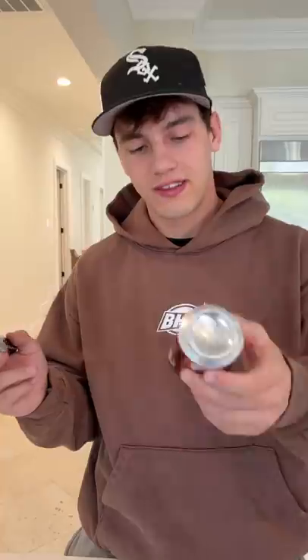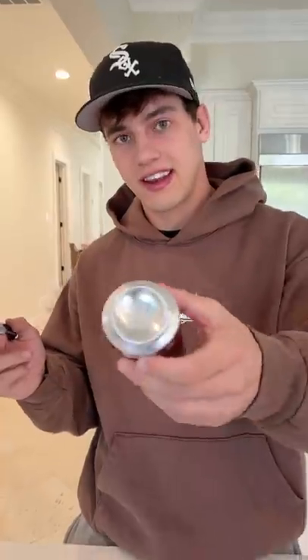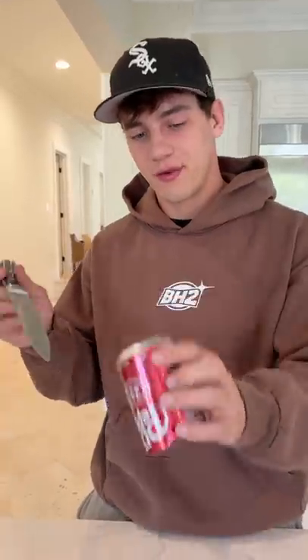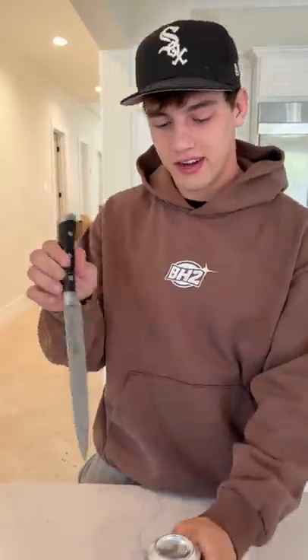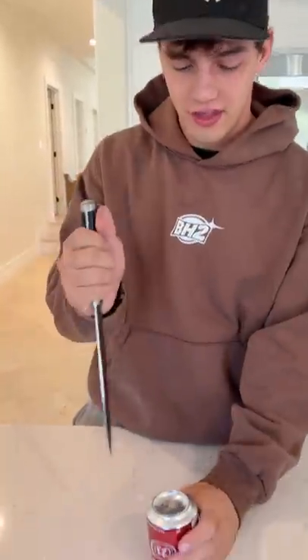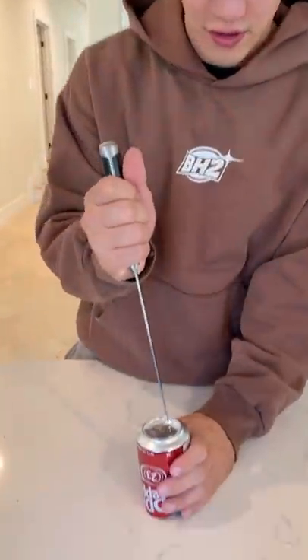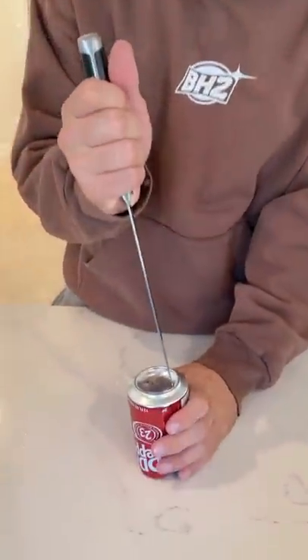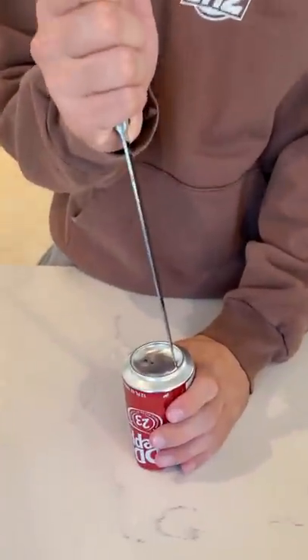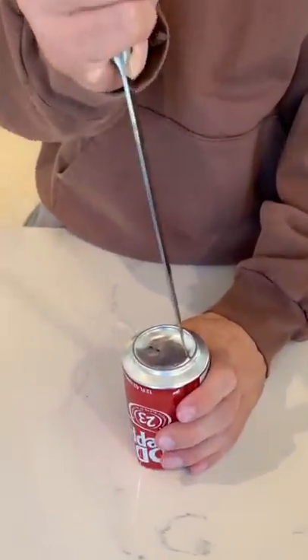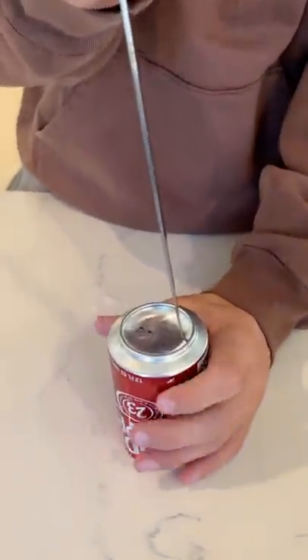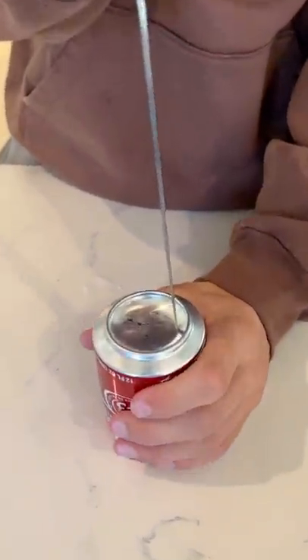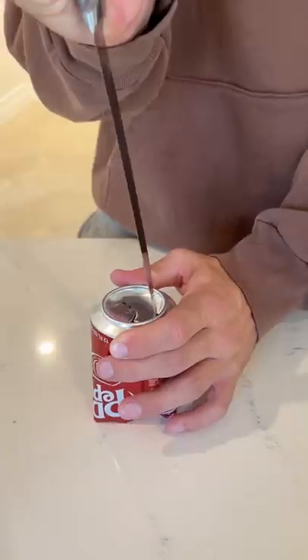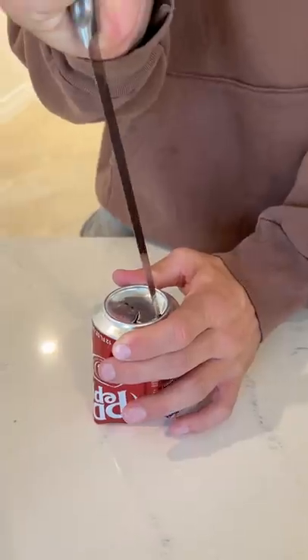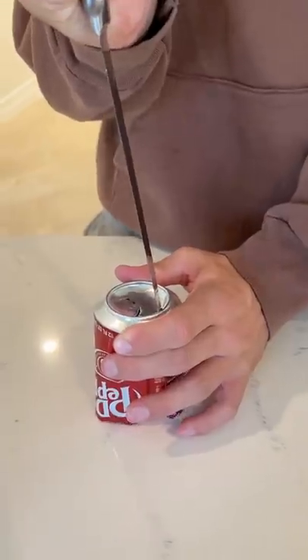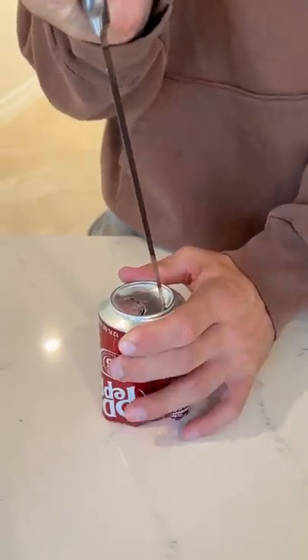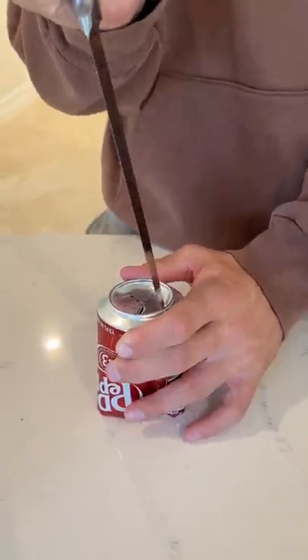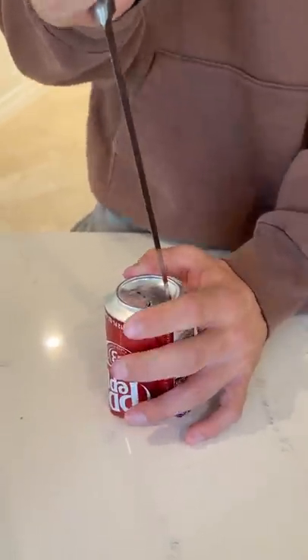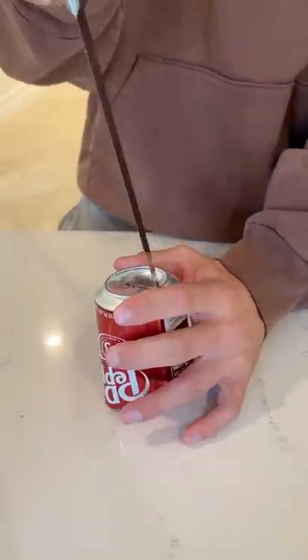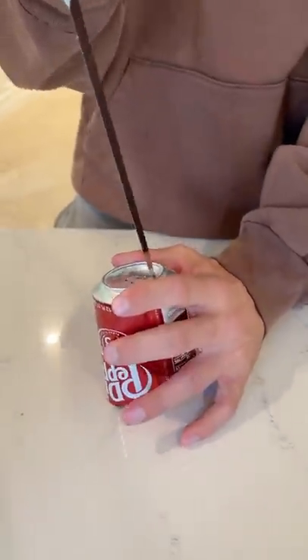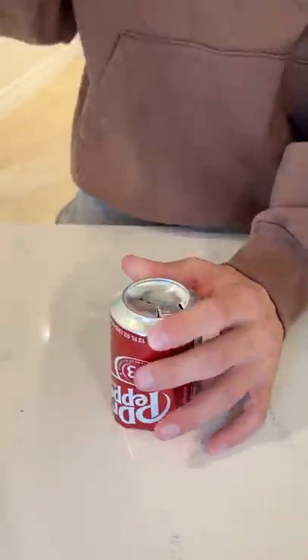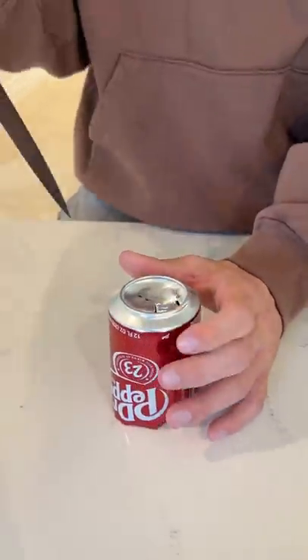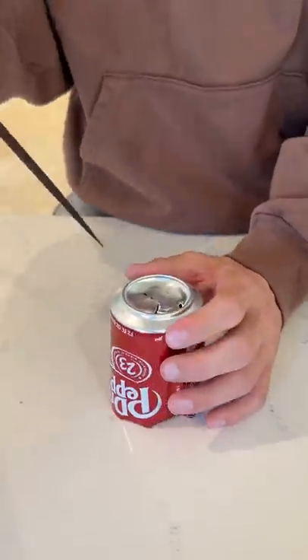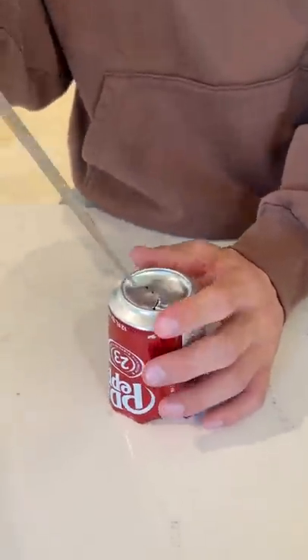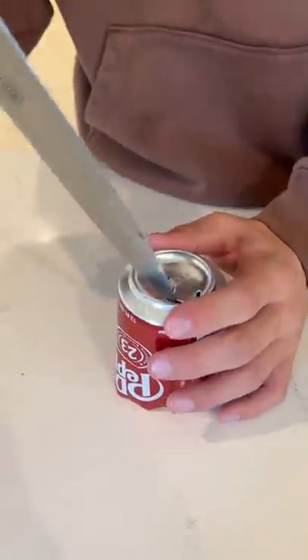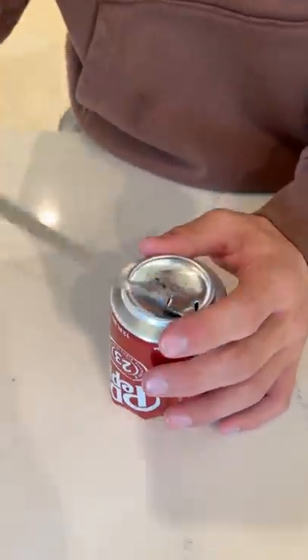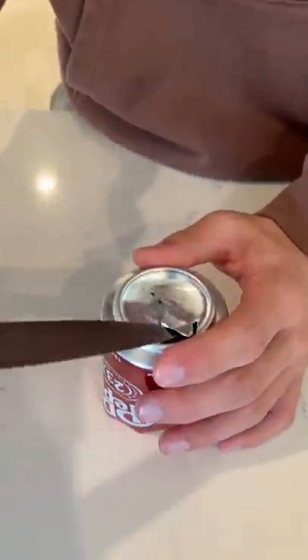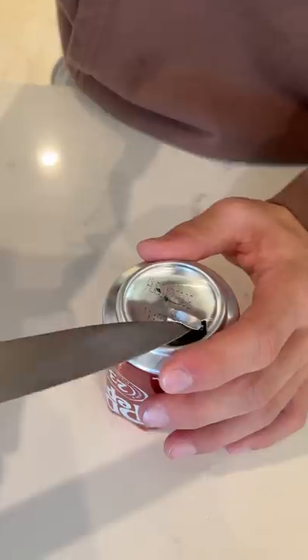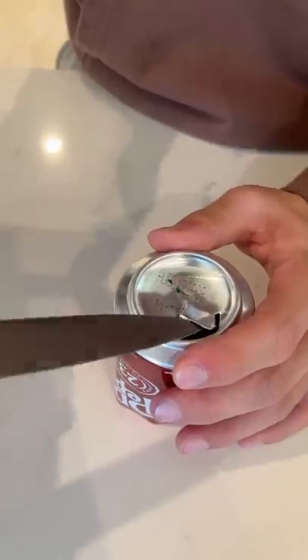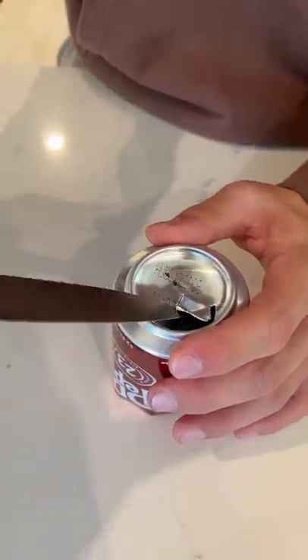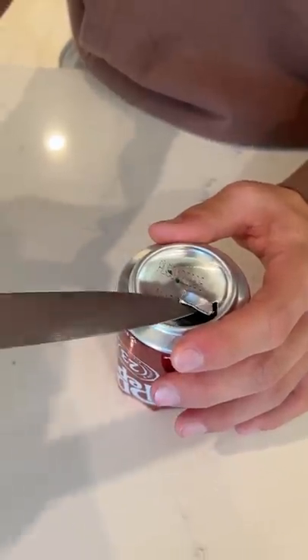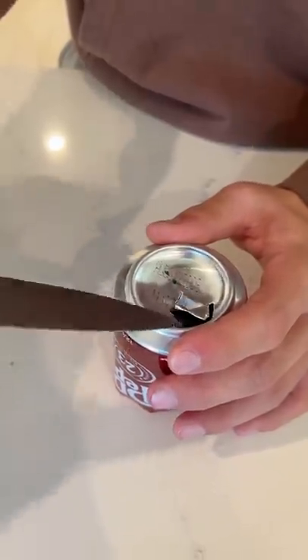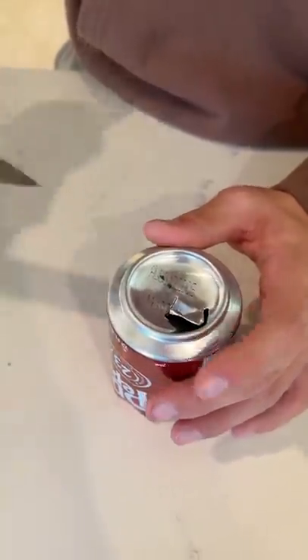We're gonna take the knife and we're gonna cut the hole in the top of this can here. Just like that. Perfect. And then we just tilt this up just a little bit.